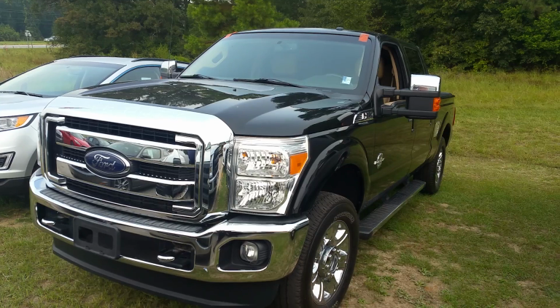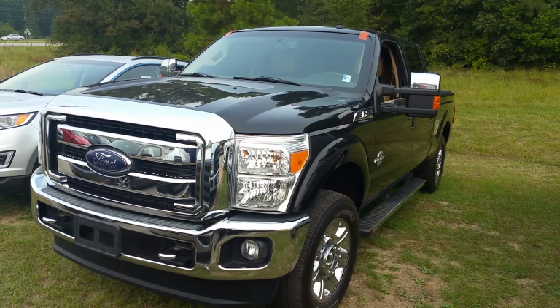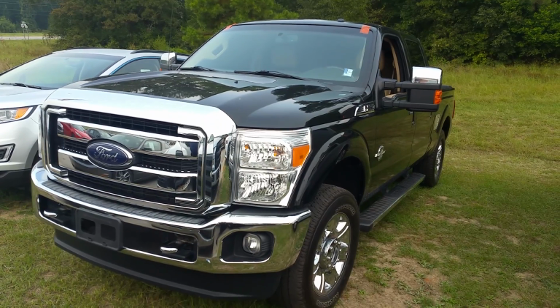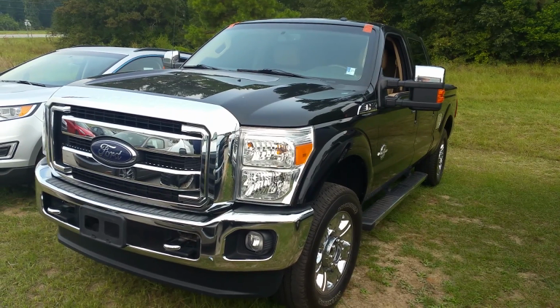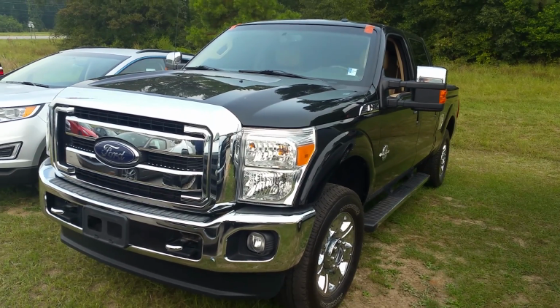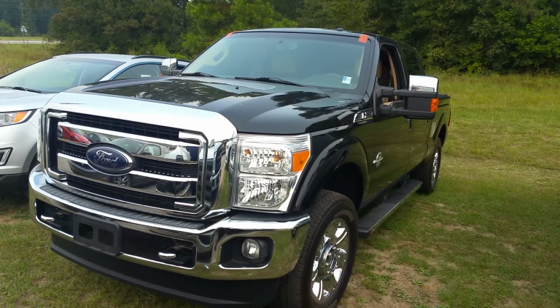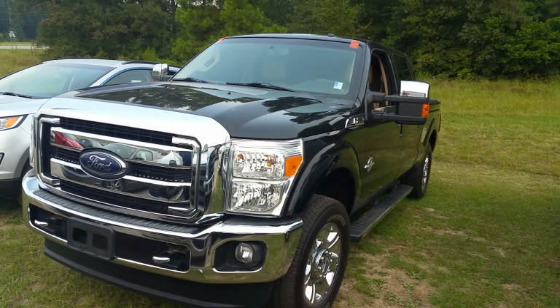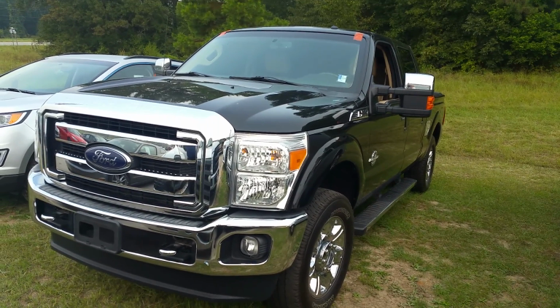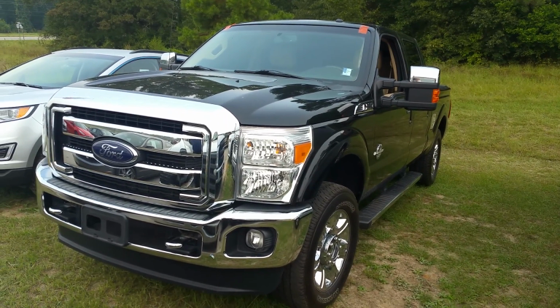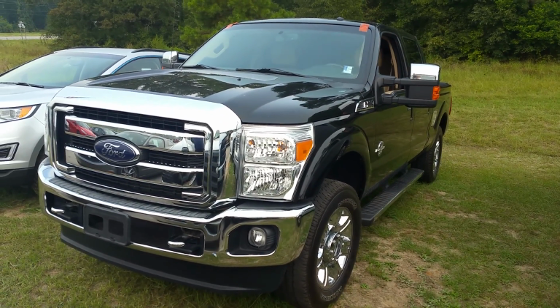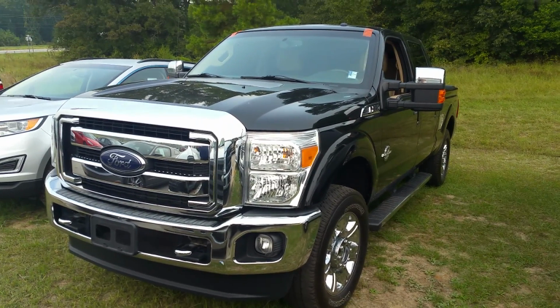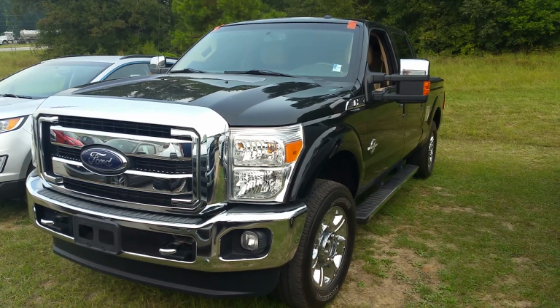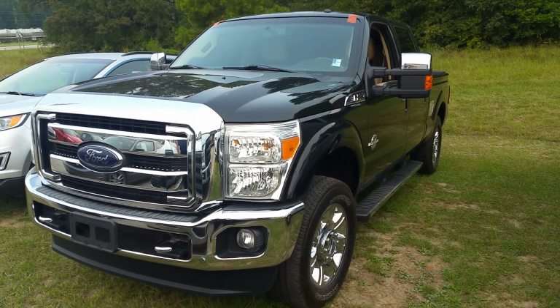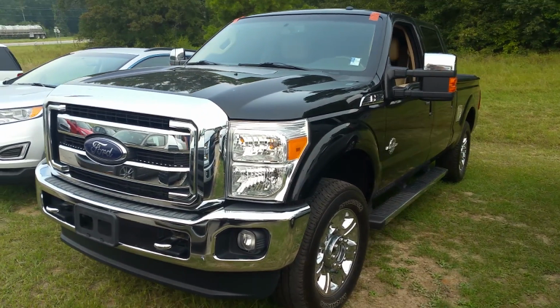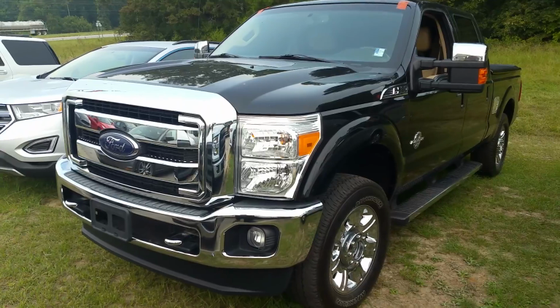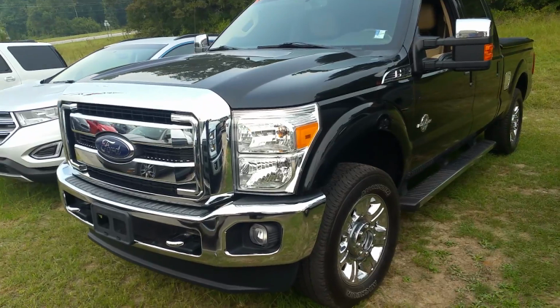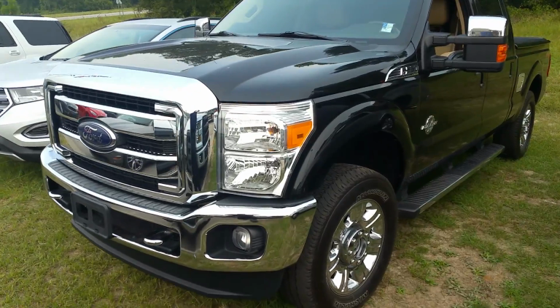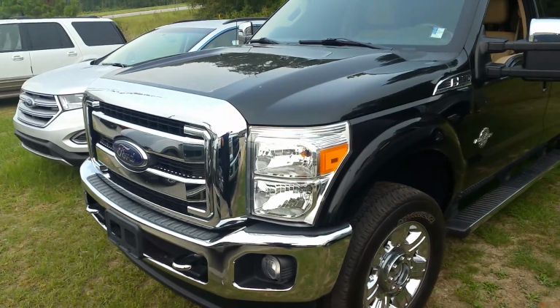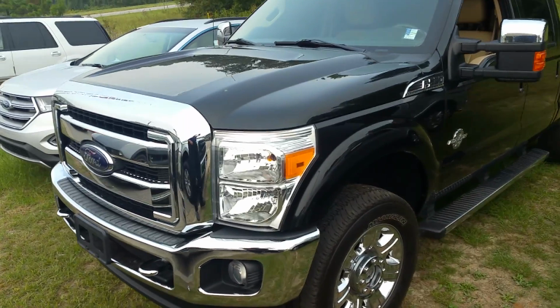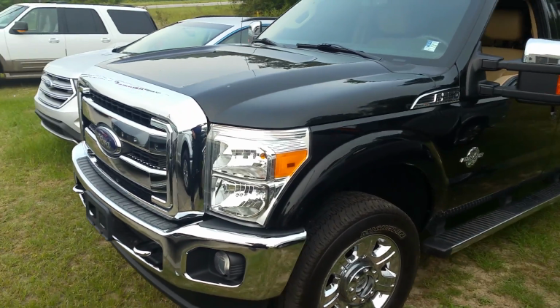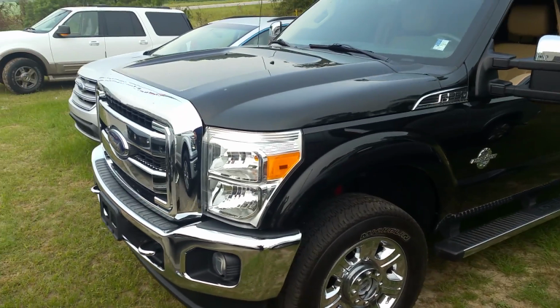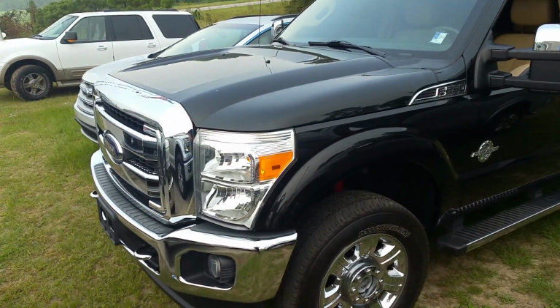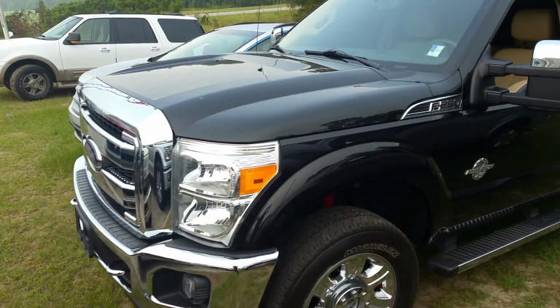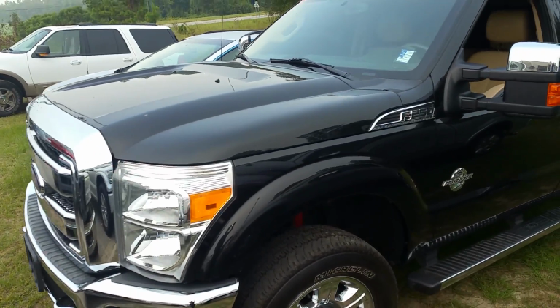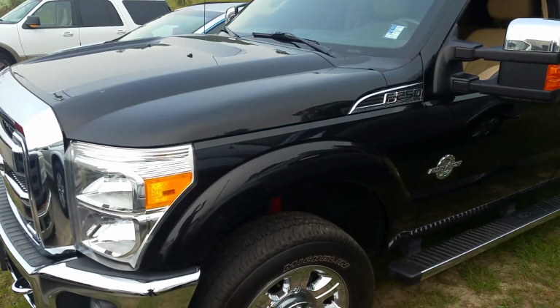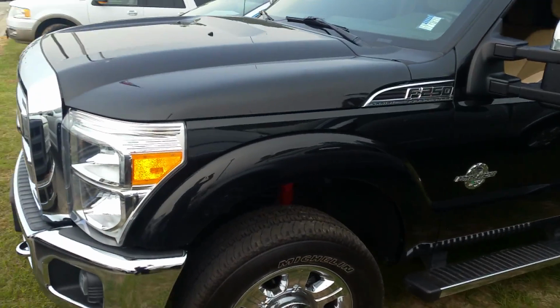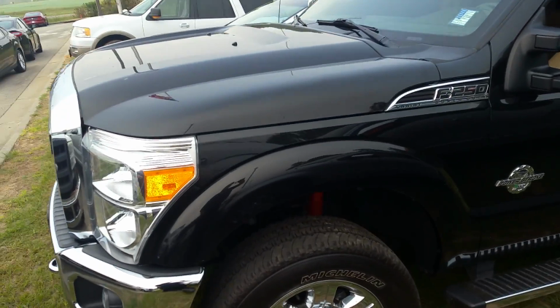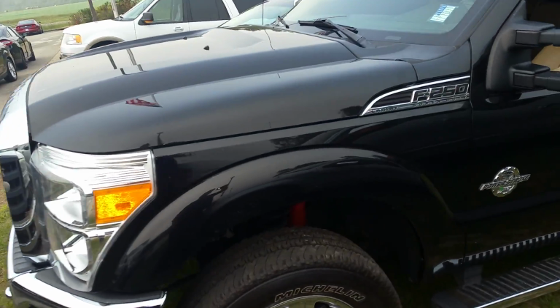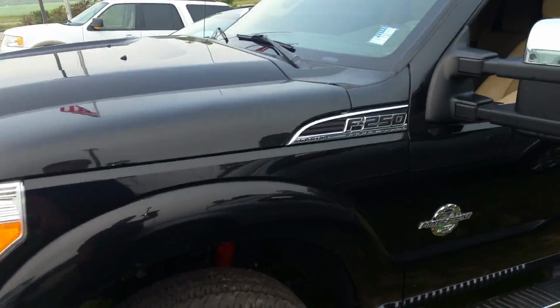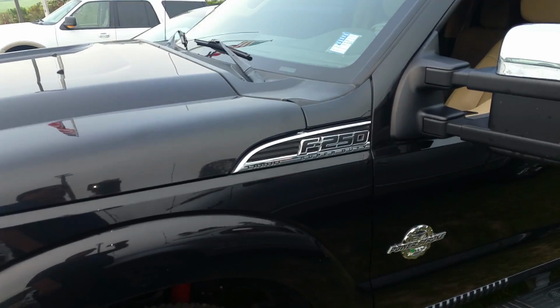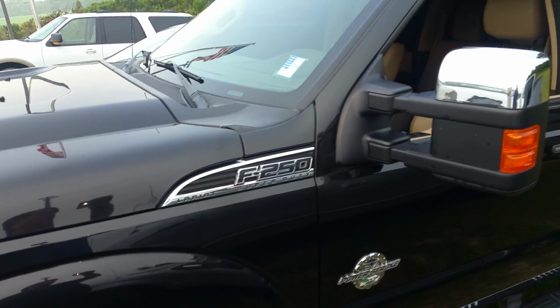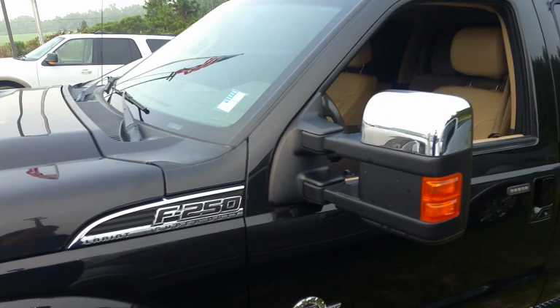Hi there, this is David Lang over at Mizell Ford here in Waynesboro, Georgia. Here is the 2012 F-250 Lariat, and this one is in the tuxedo black.